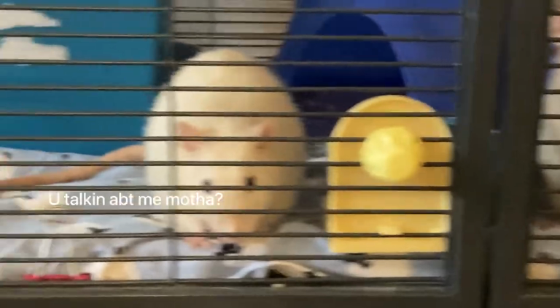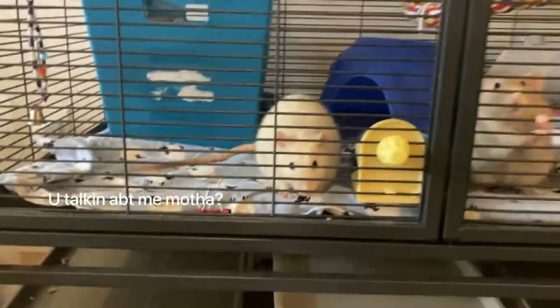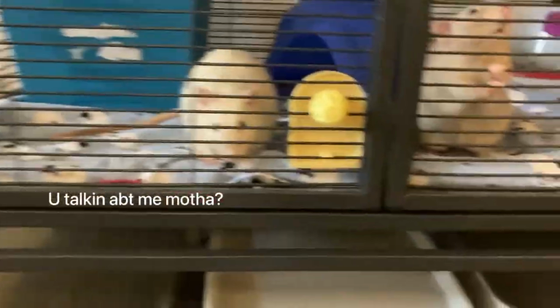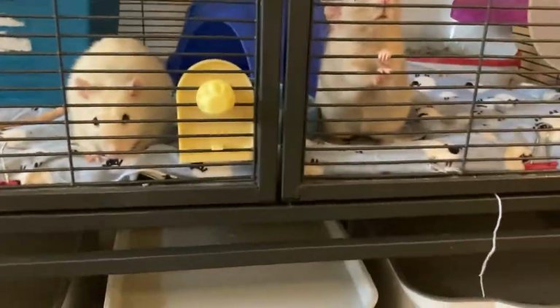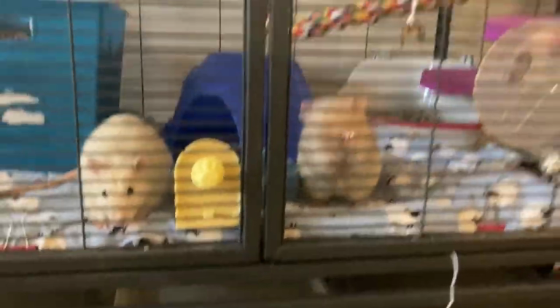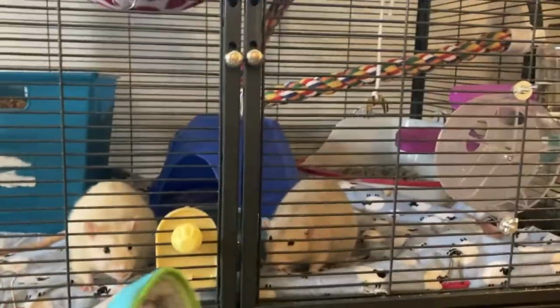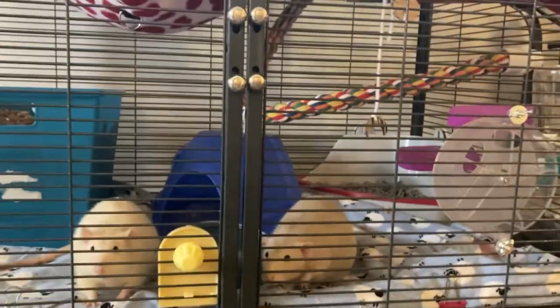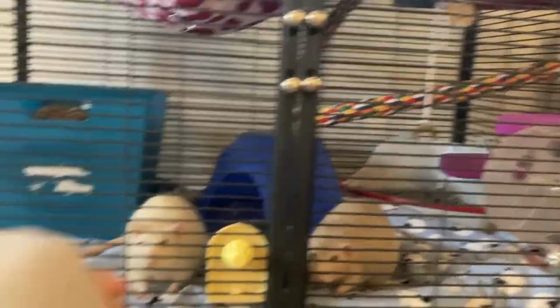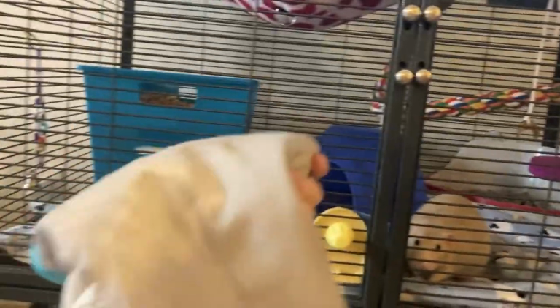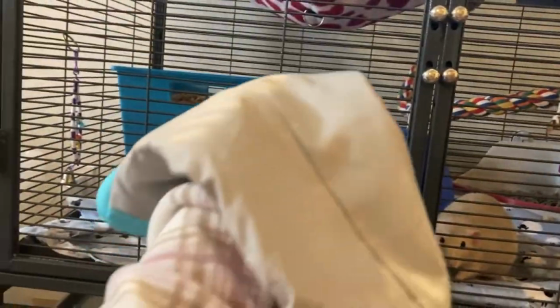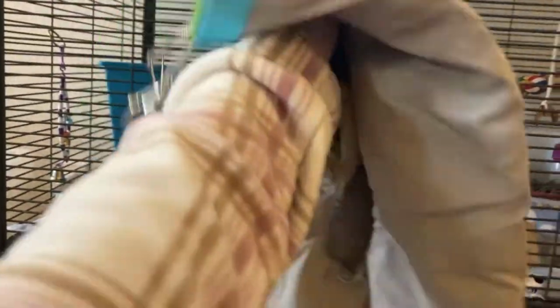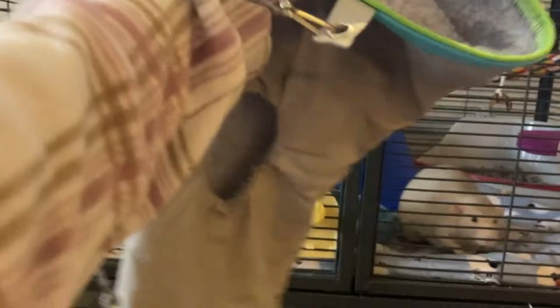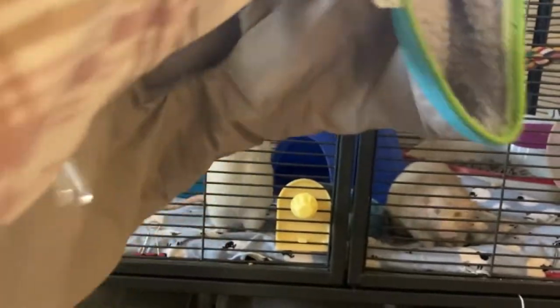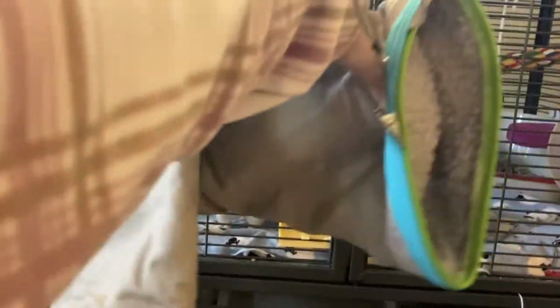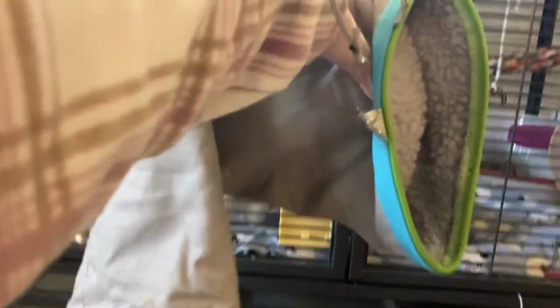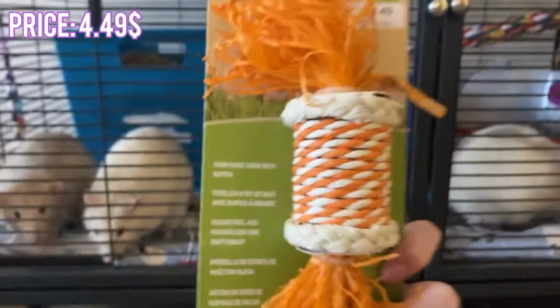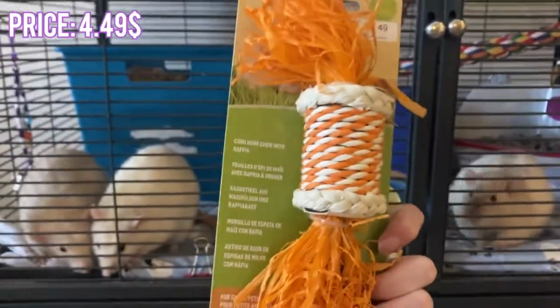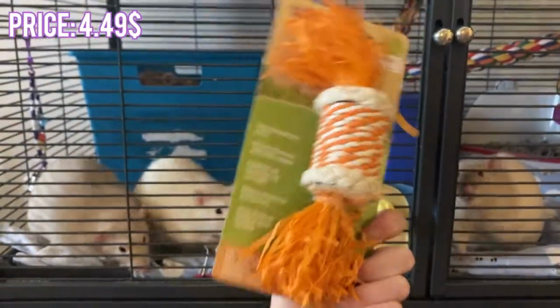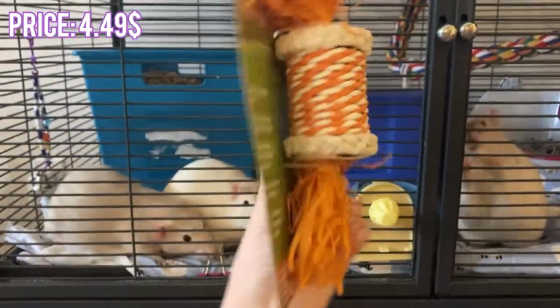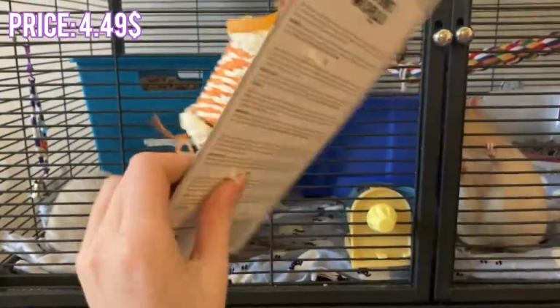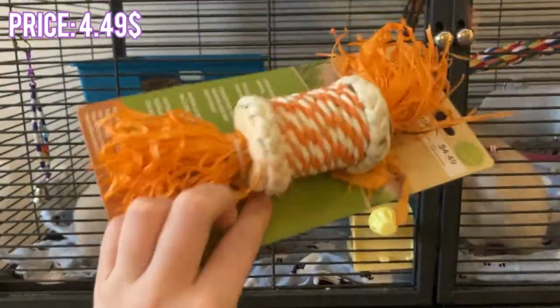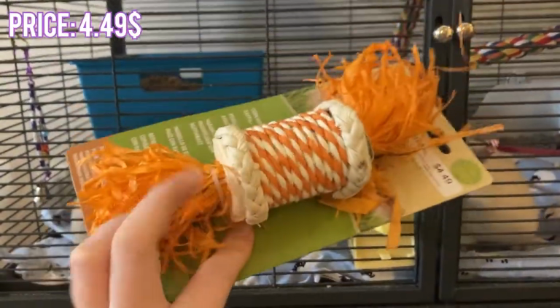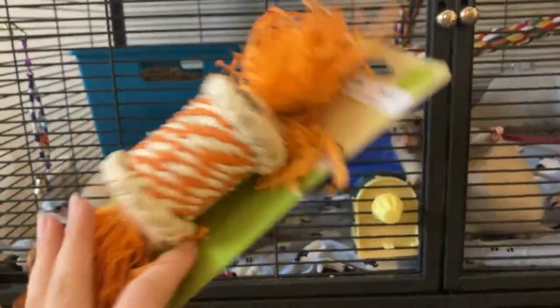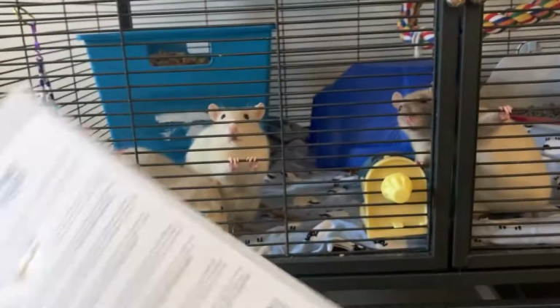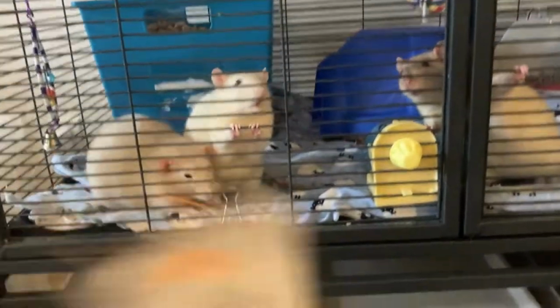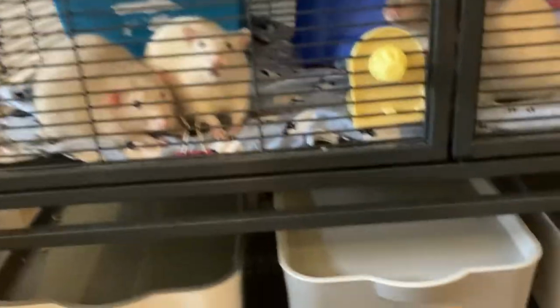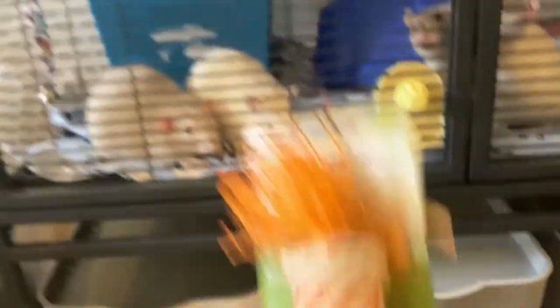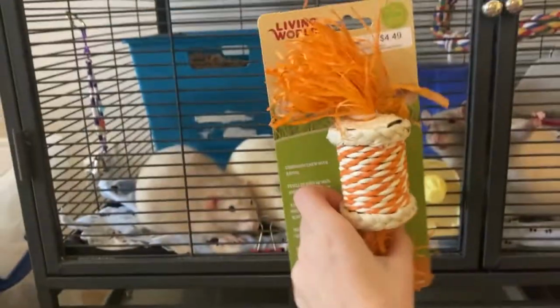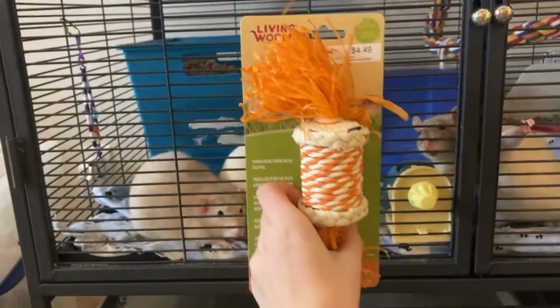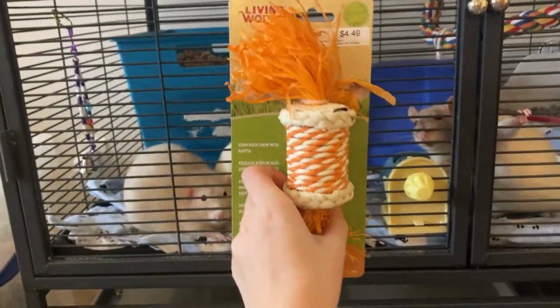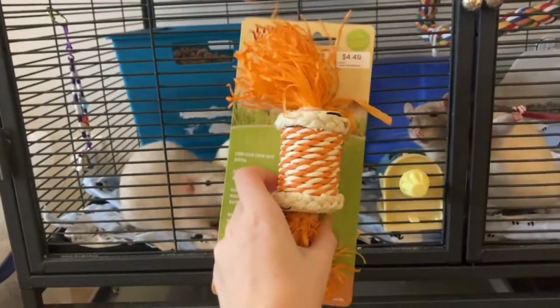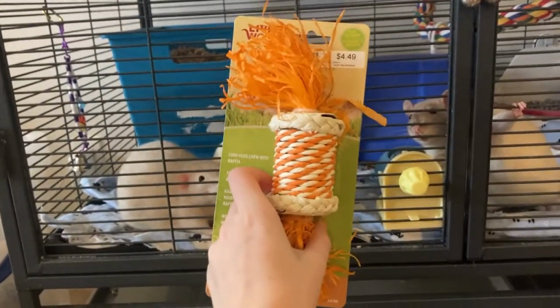We also have this adorable little tunnel that I bet especially Twig is gonna love hiding in. It's not the most aesthetically pleasing thing, but it'll do the job honestly.